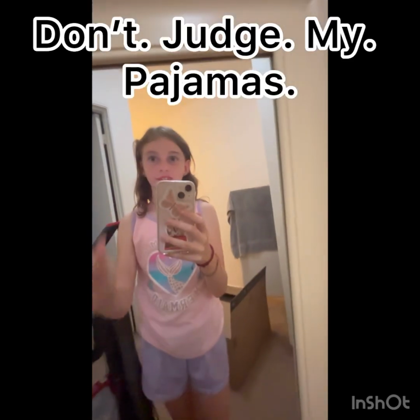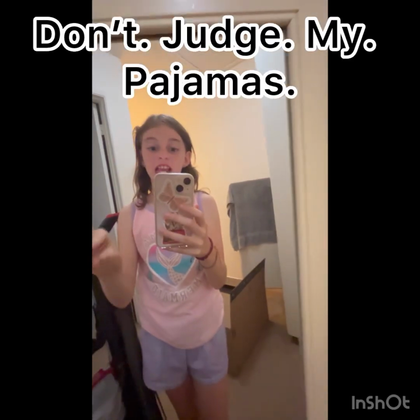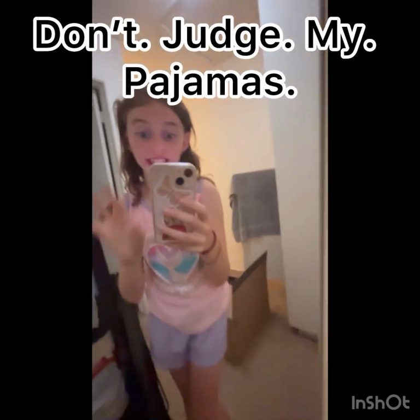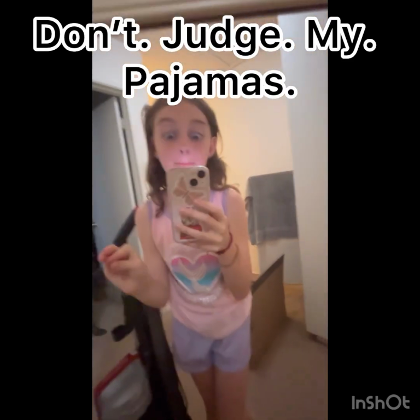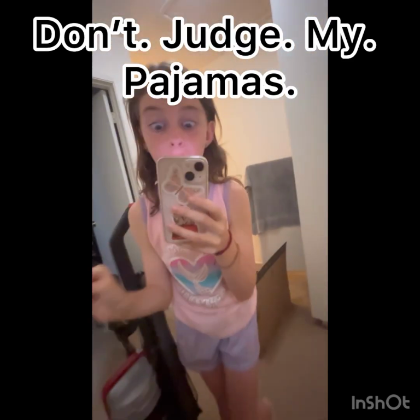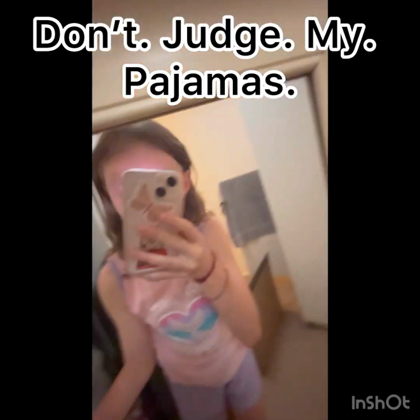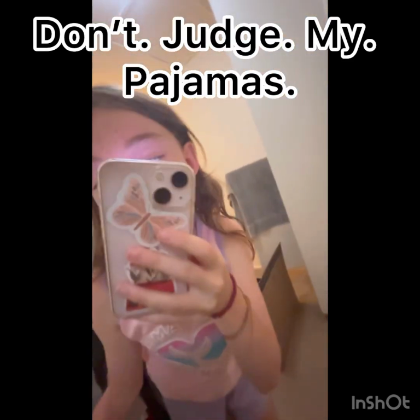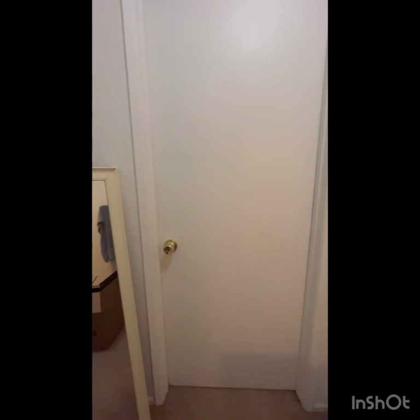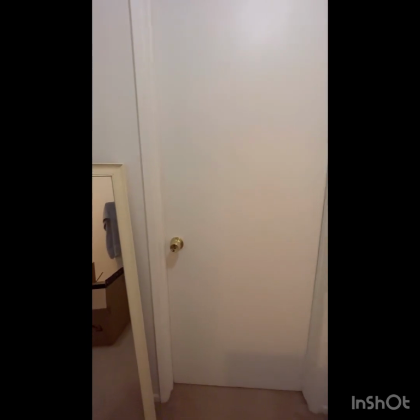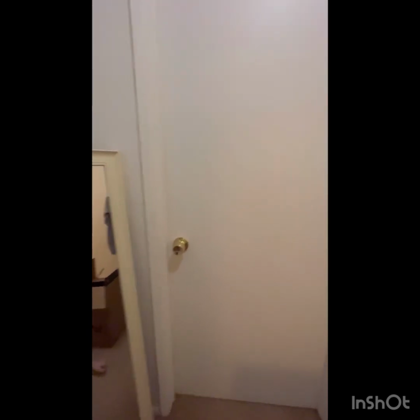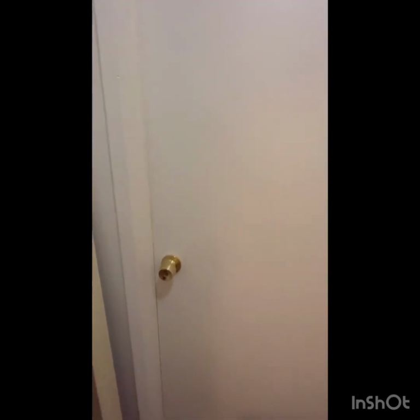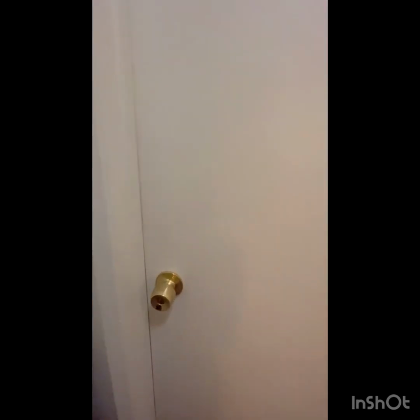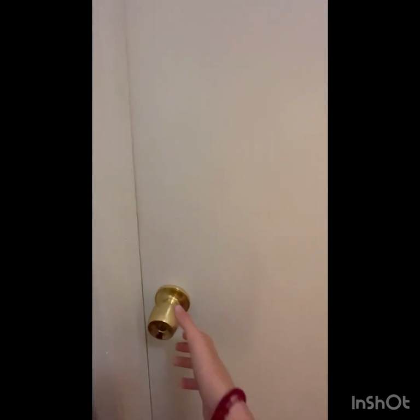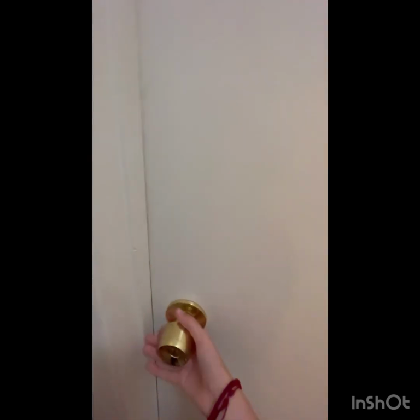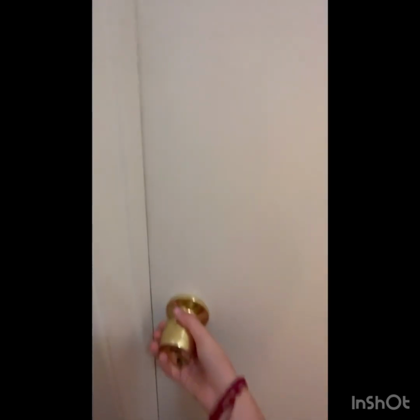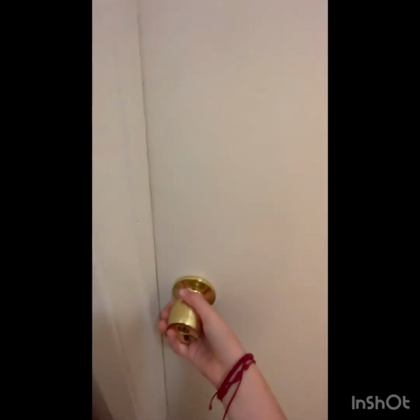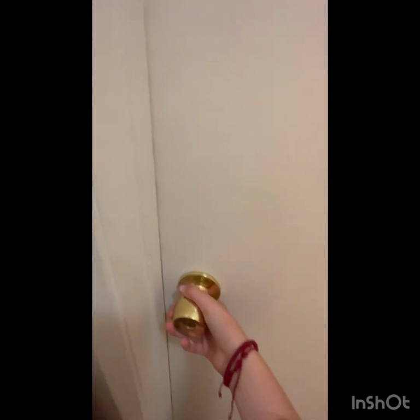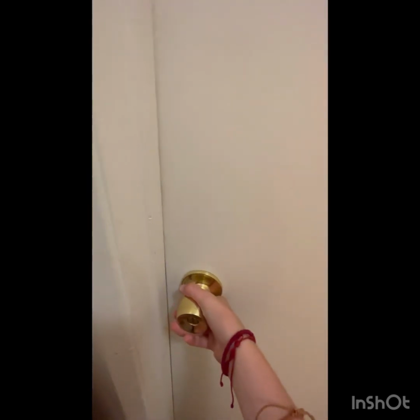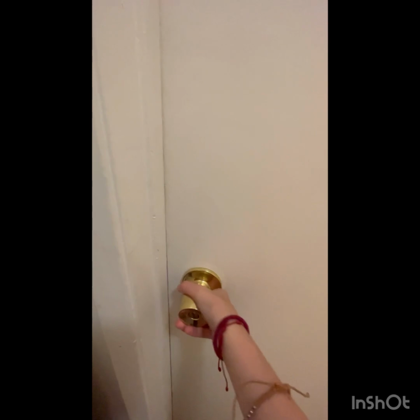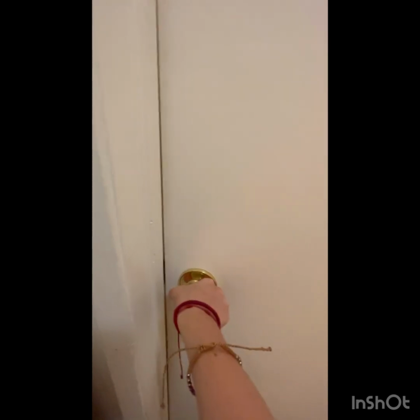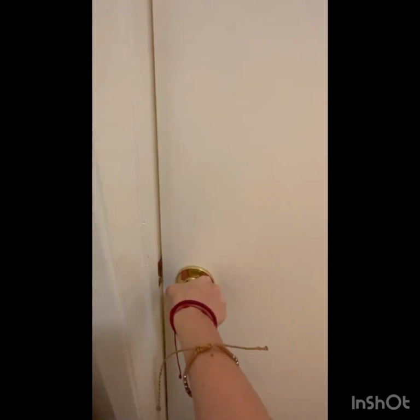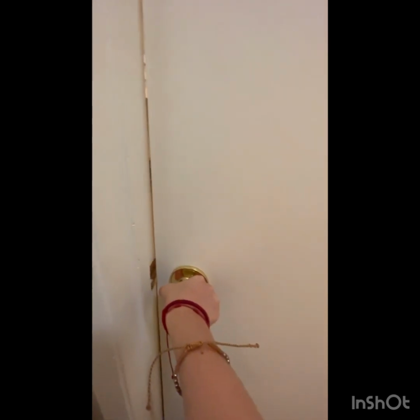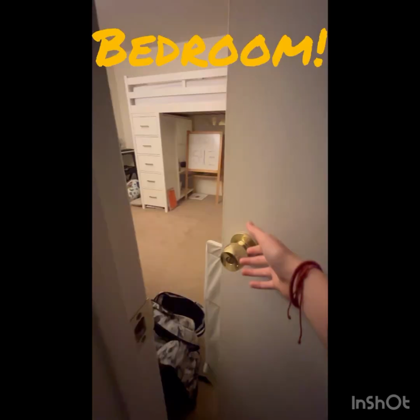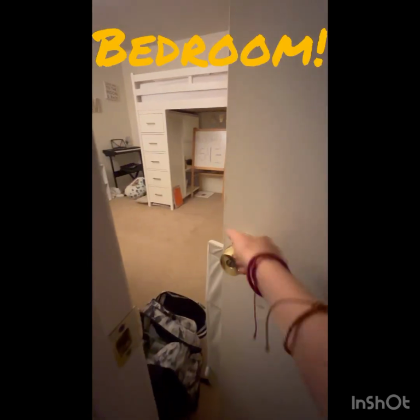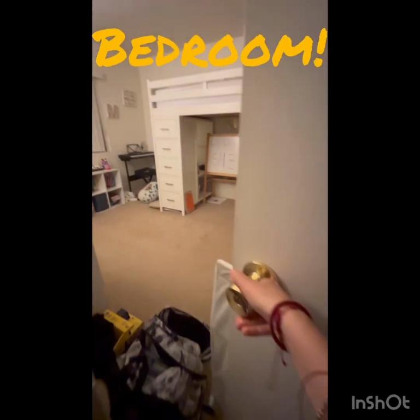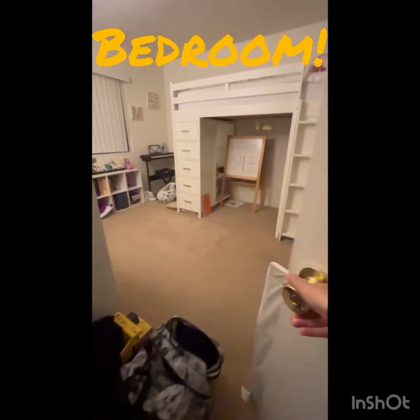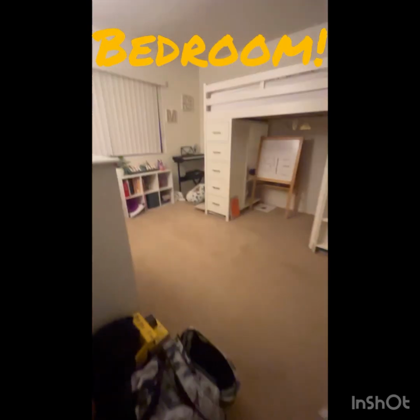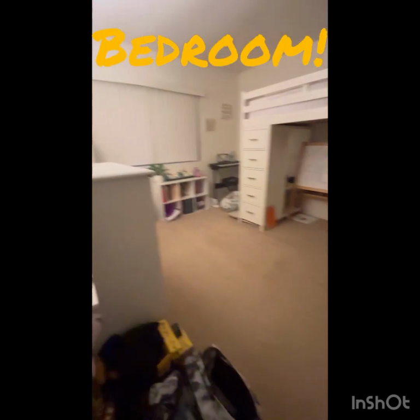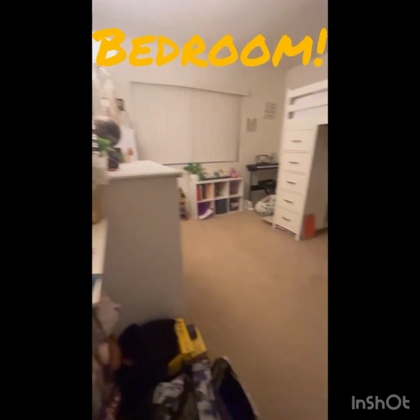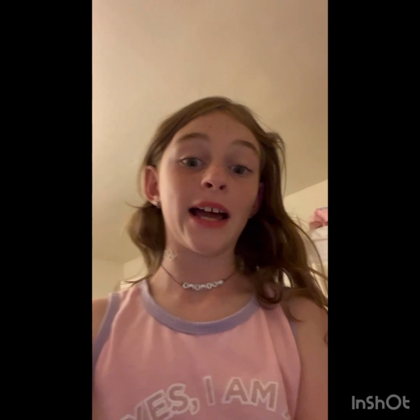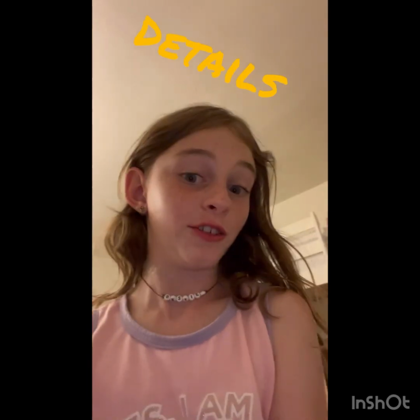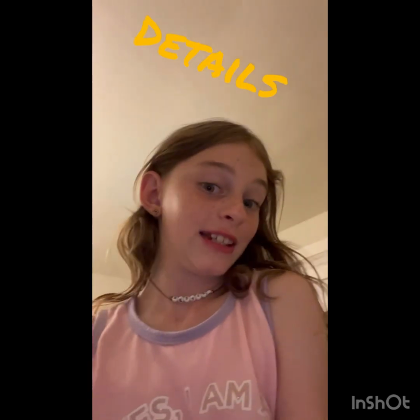Don't judge my pajamas. Then you walk in and this is my bedroom. I will show you all the details.